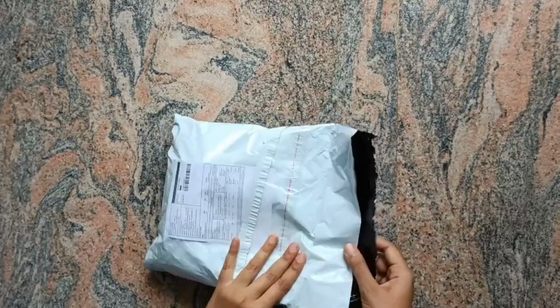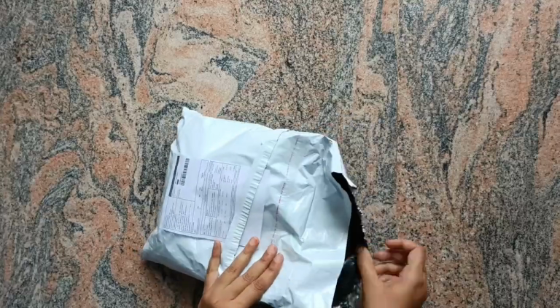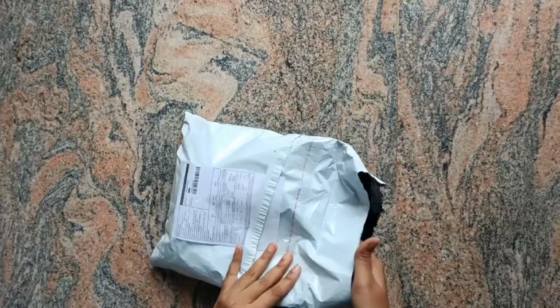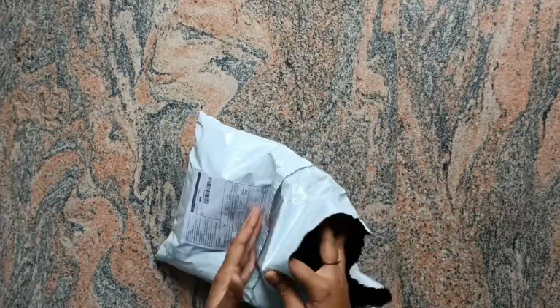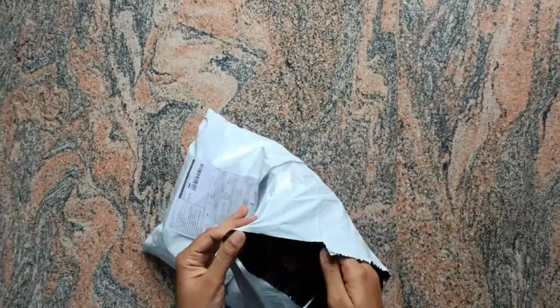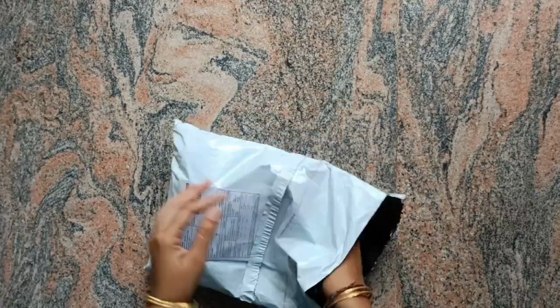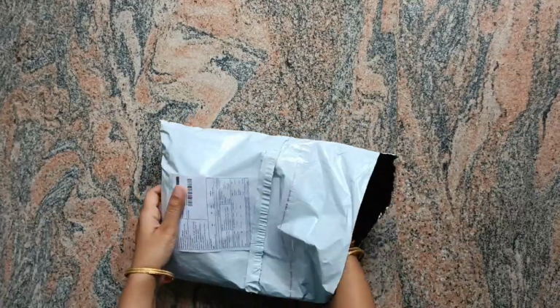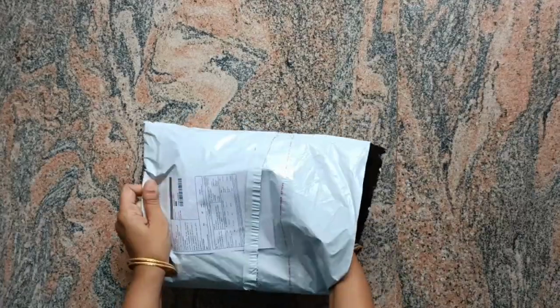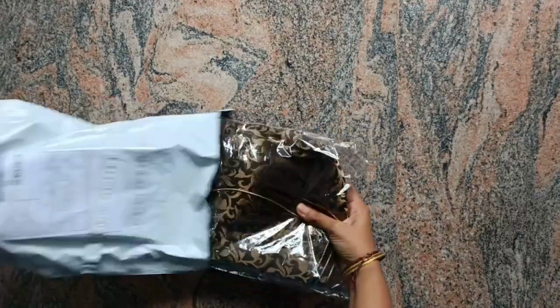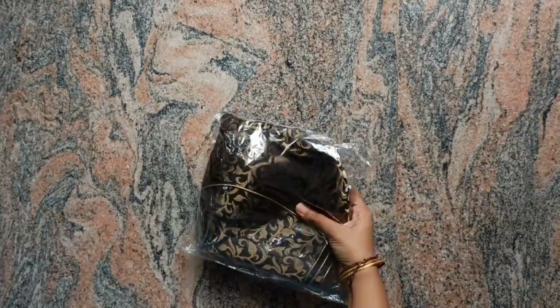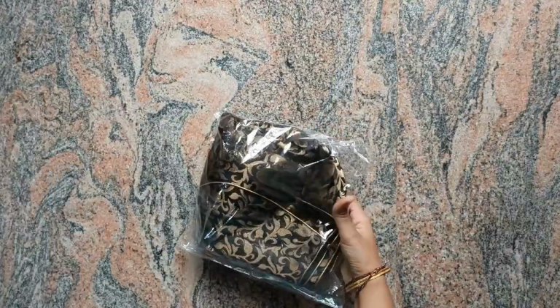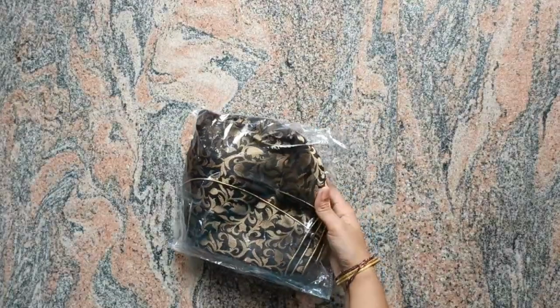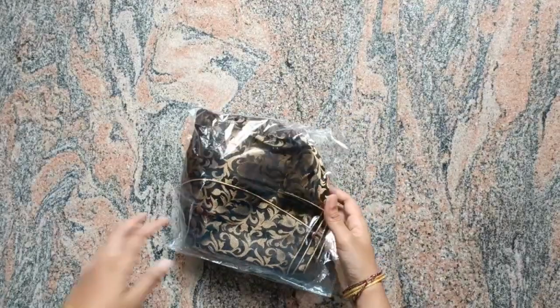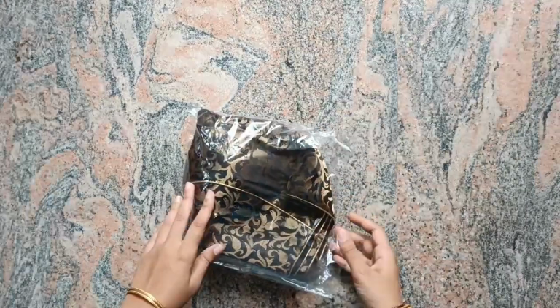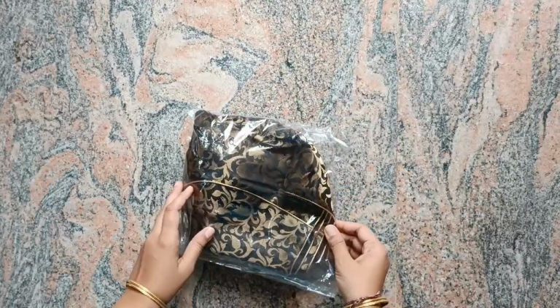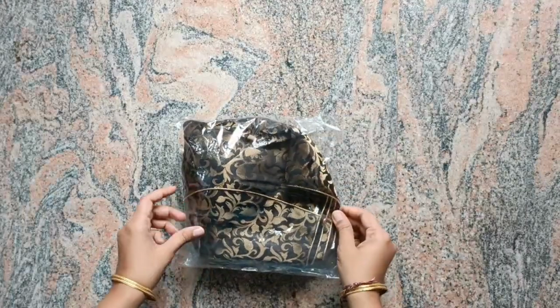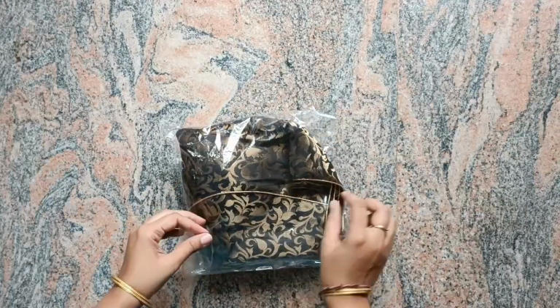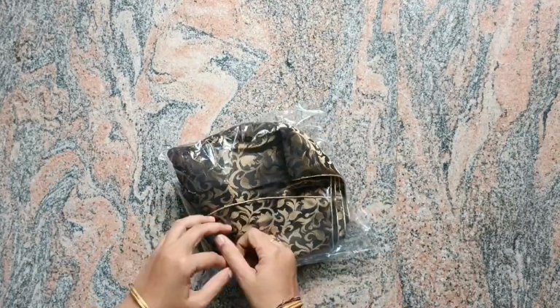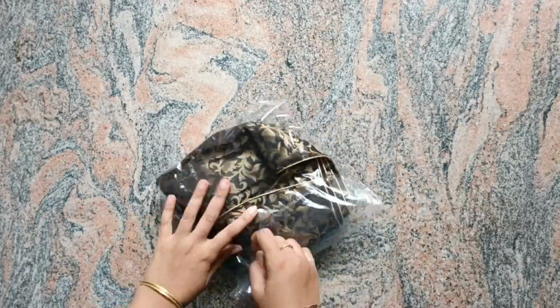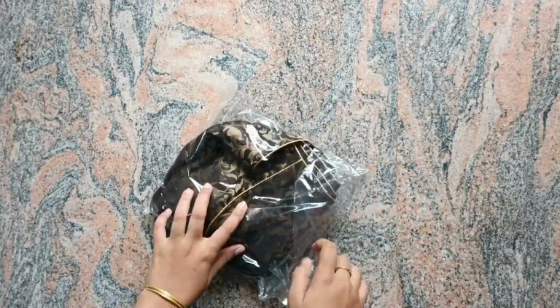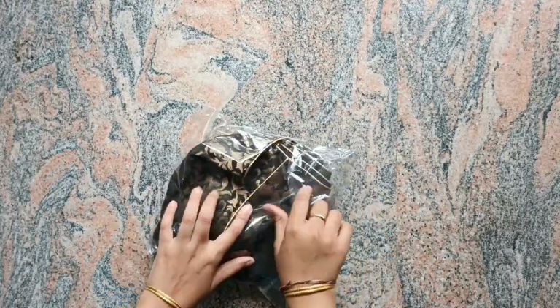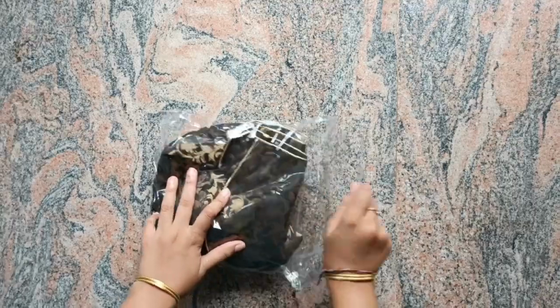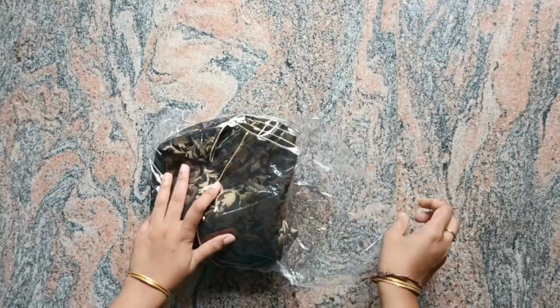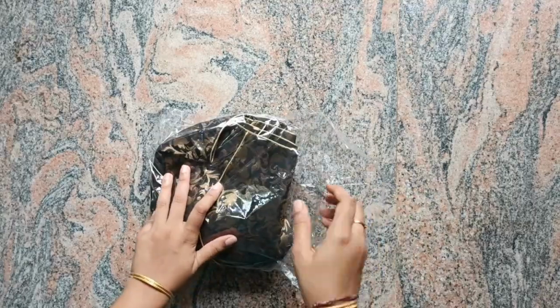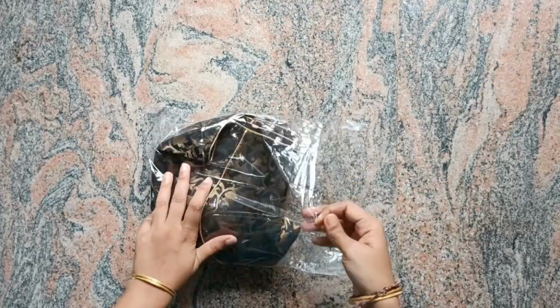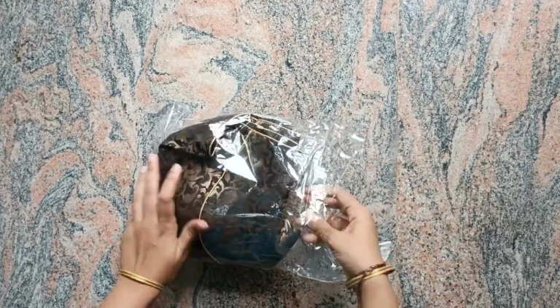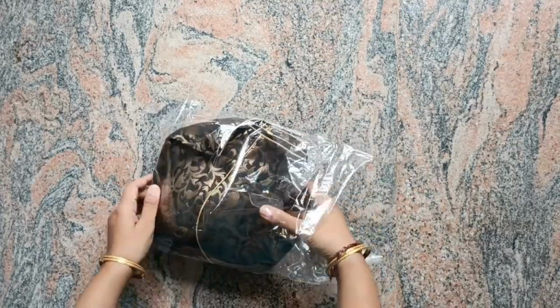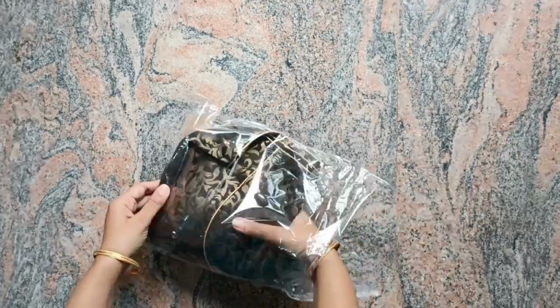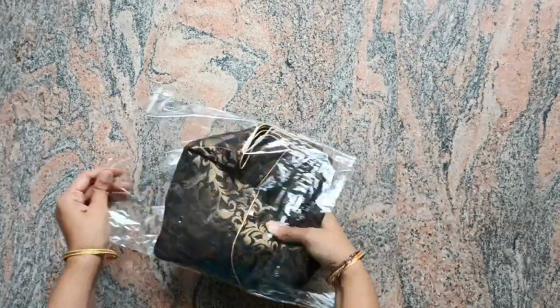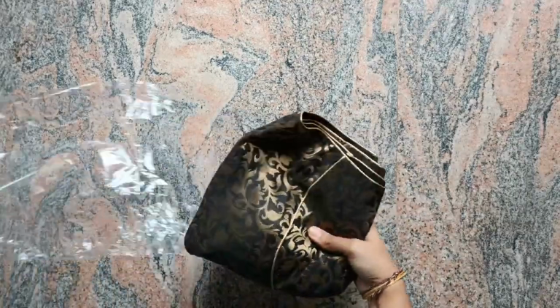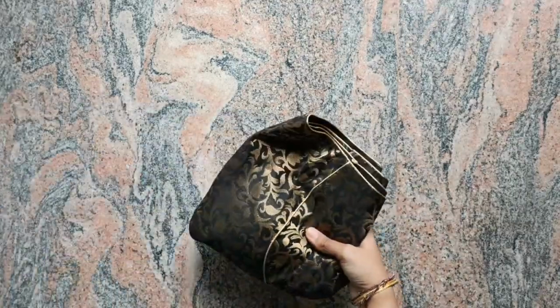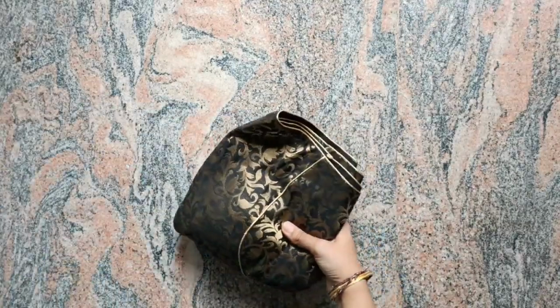Hi, hello friends, welcome to my channel. Today I am going to order a black color blouse. This is a brocade blouse.